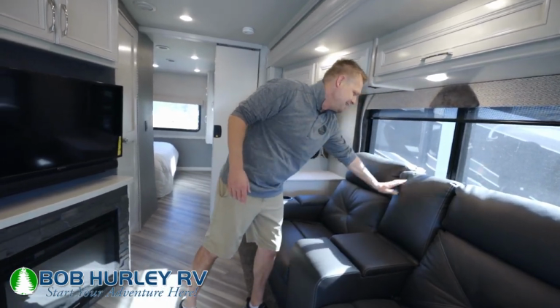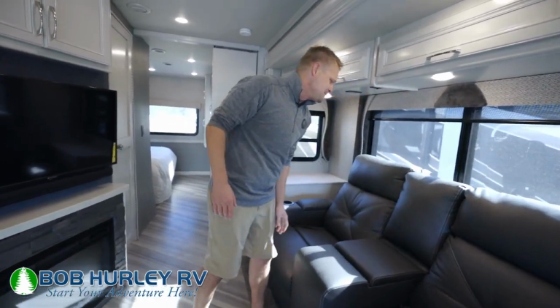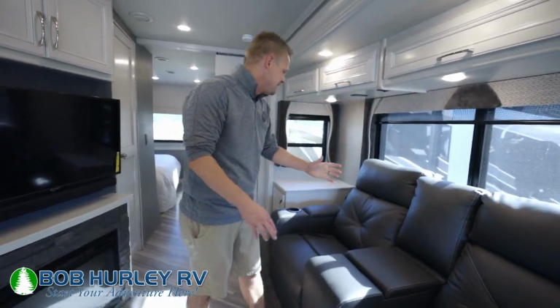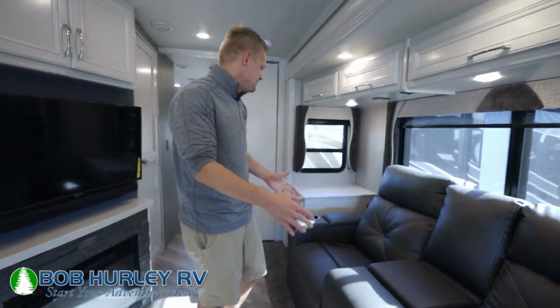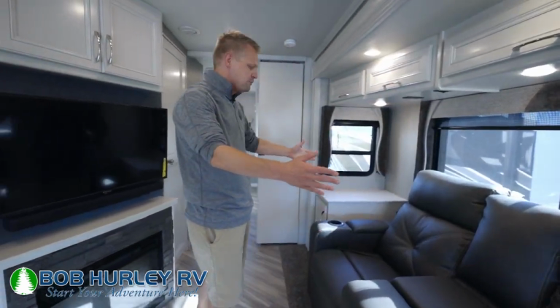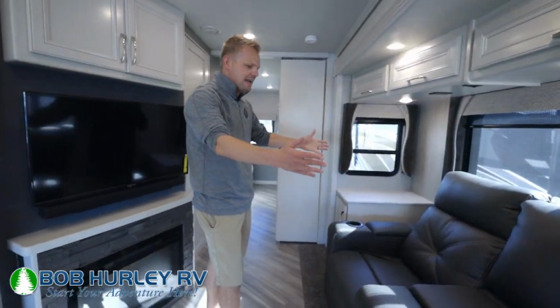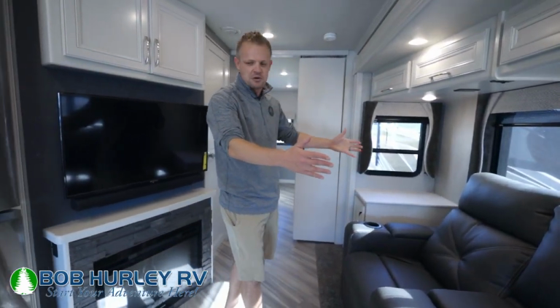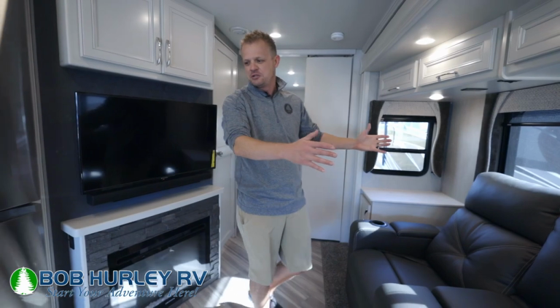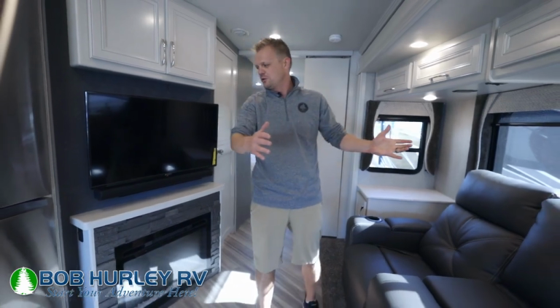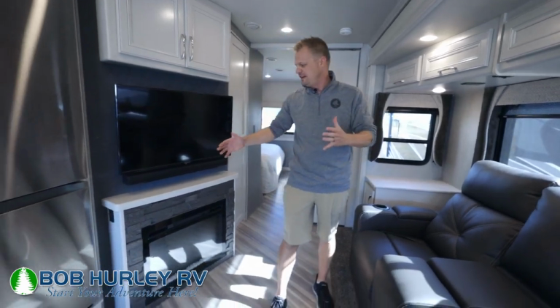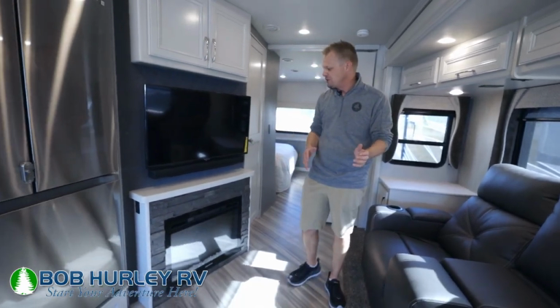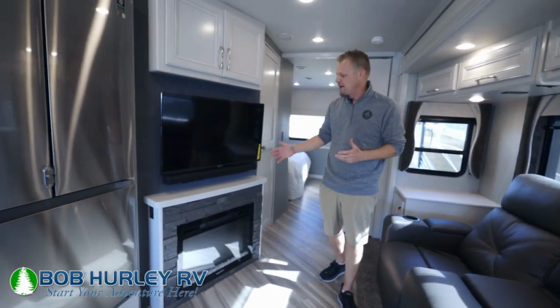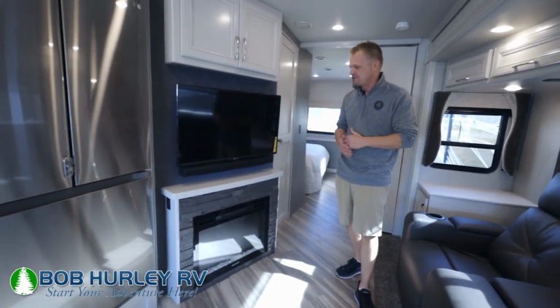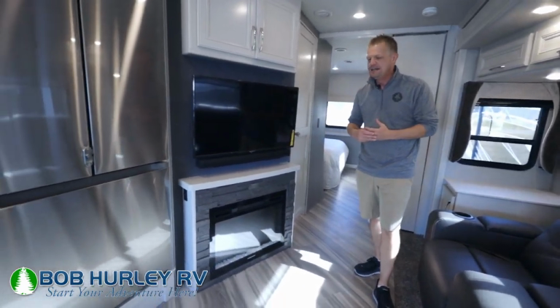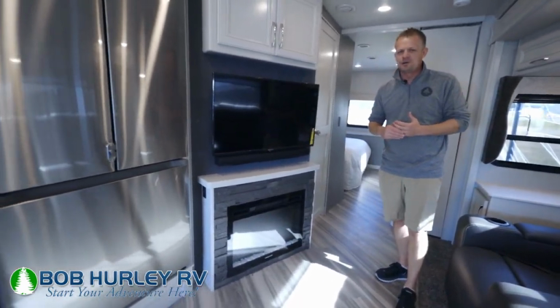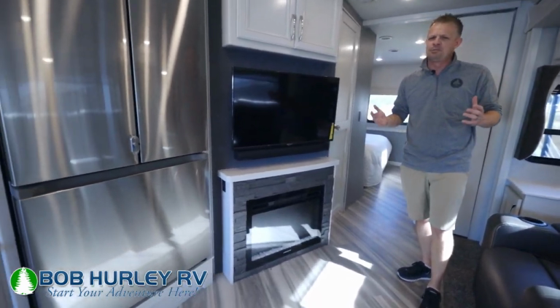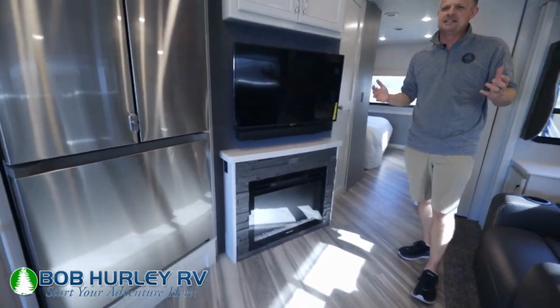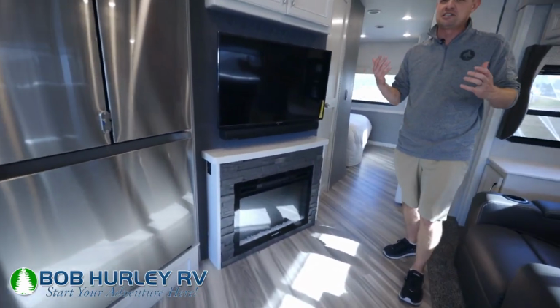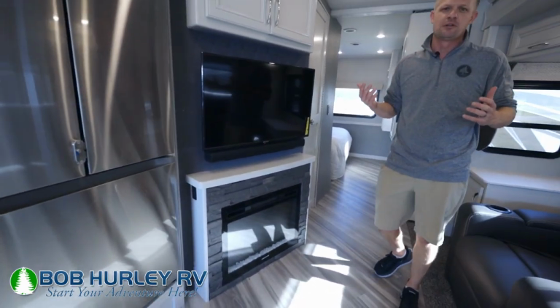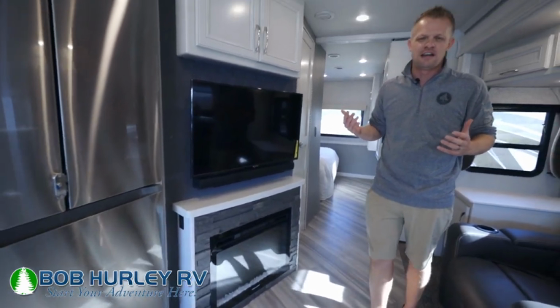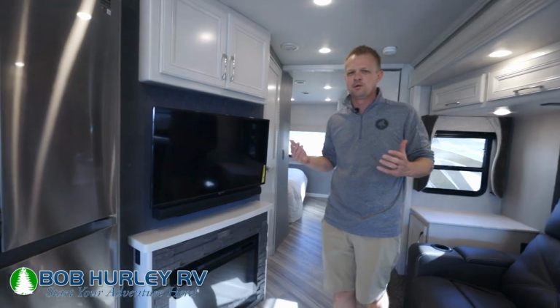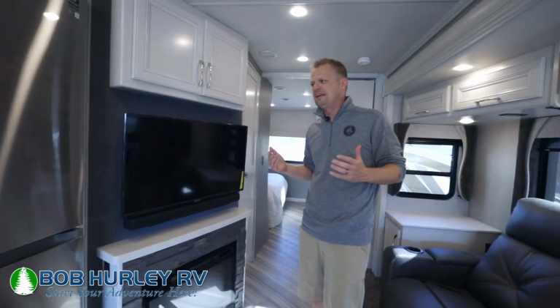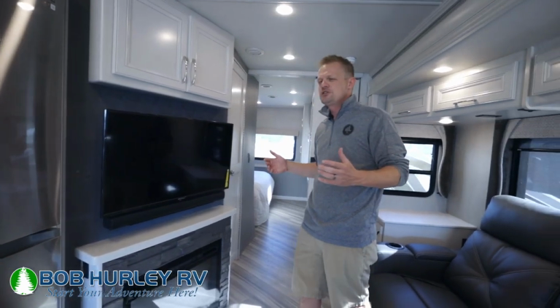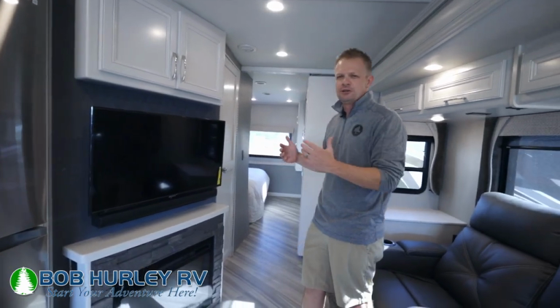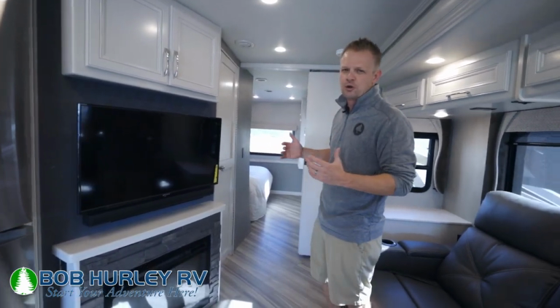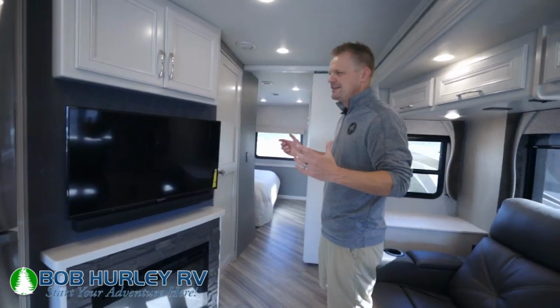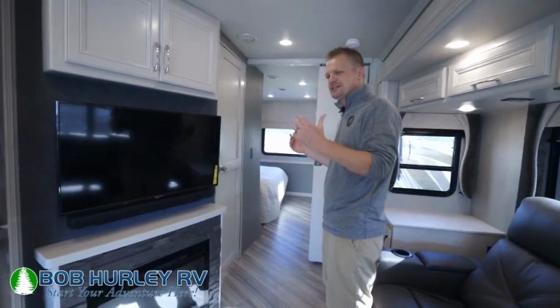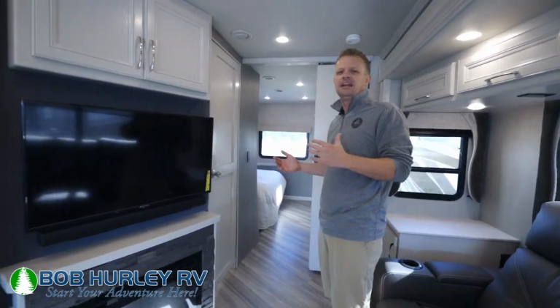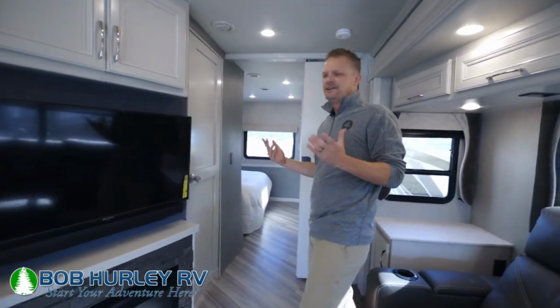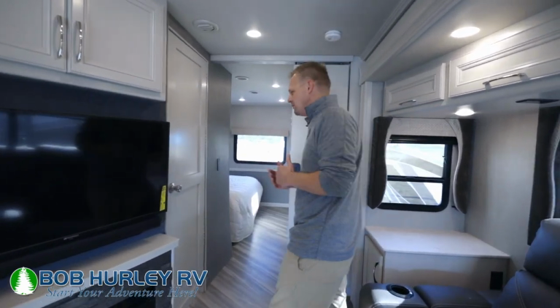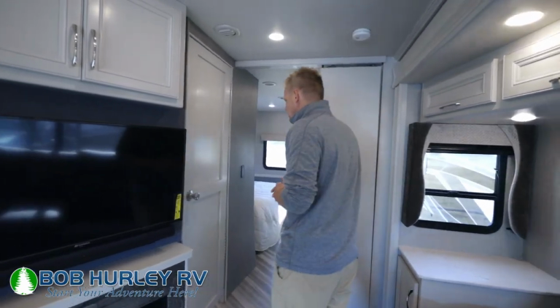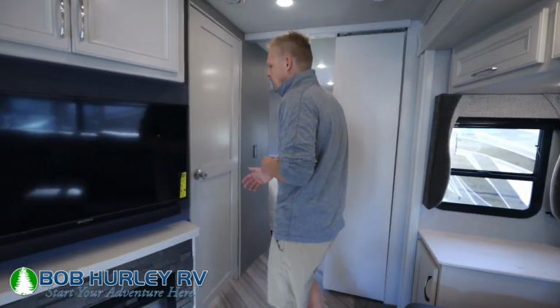Those don't come down, but you do have direct access over there to your TV and your fireplace. Great floor plan — it's very similar to their 35K floor plan, just a little bit shorter, a little less money, a little easier to go down the road.